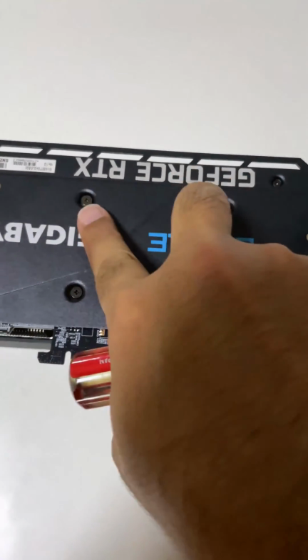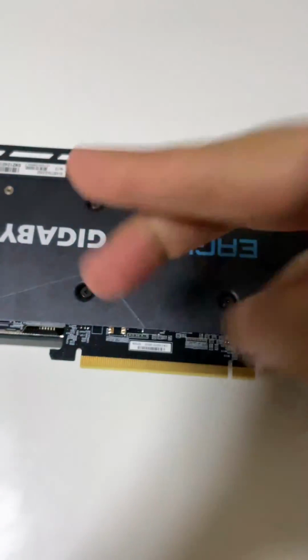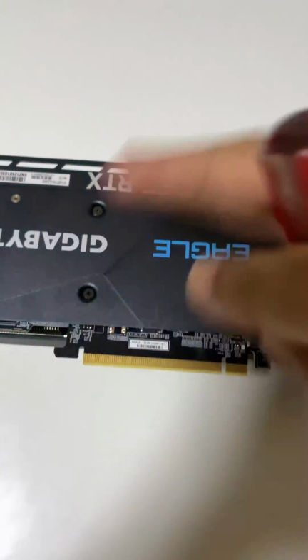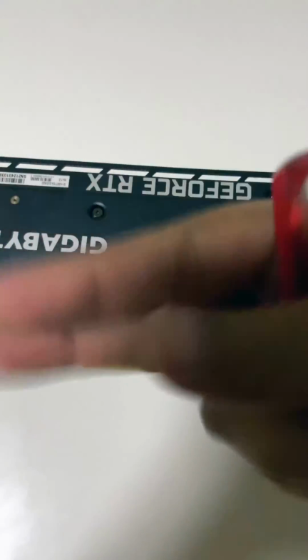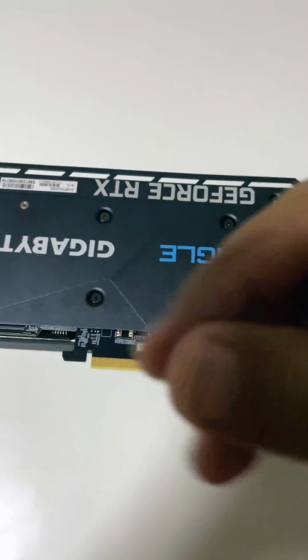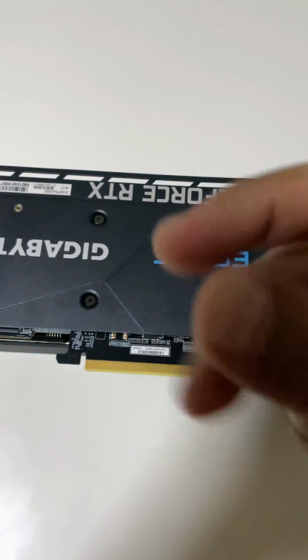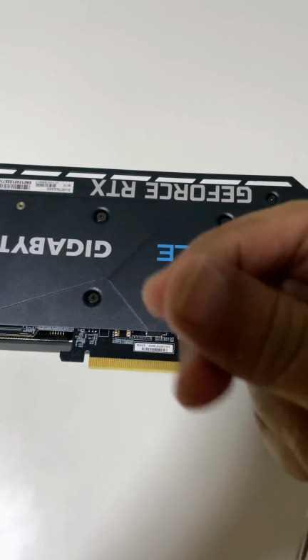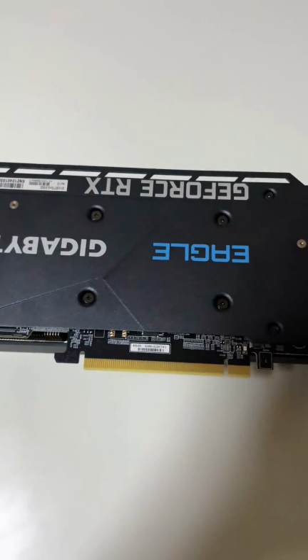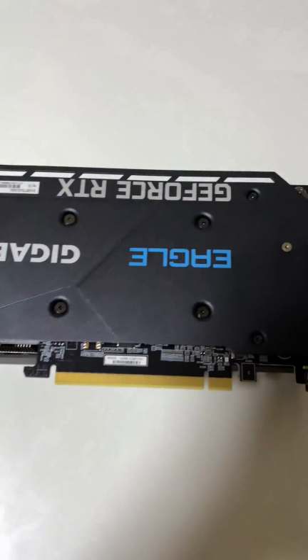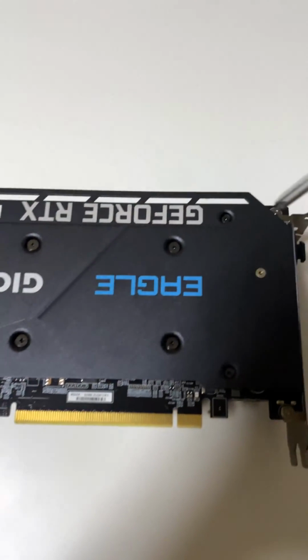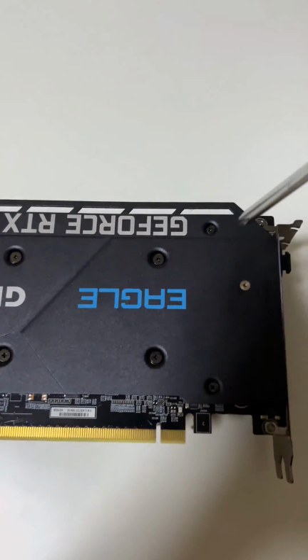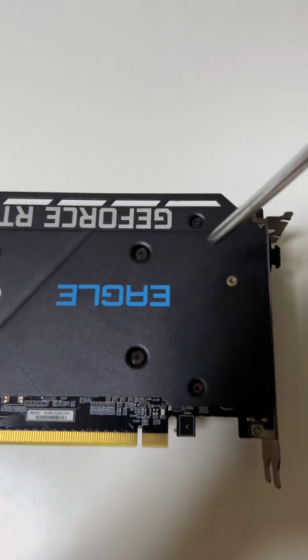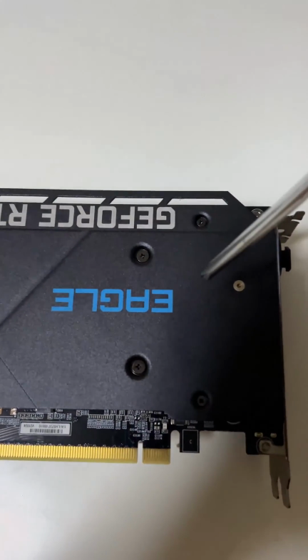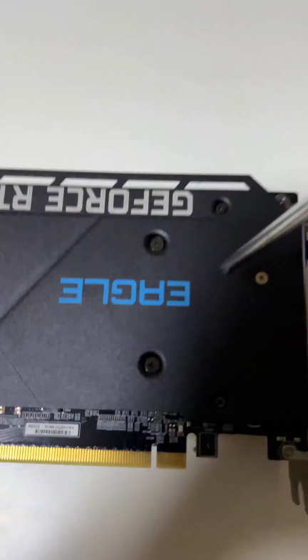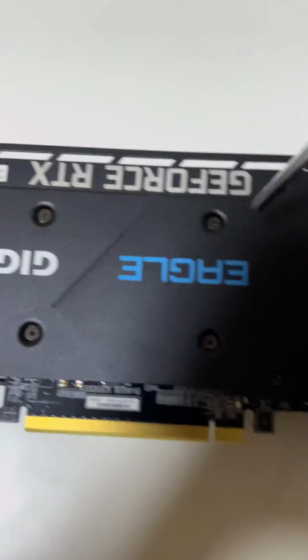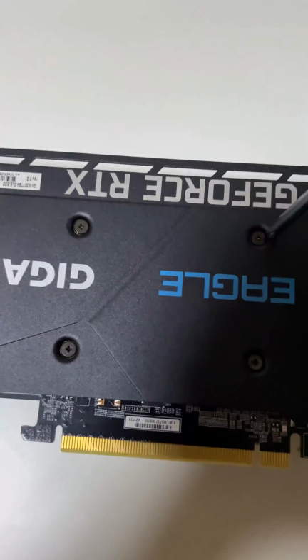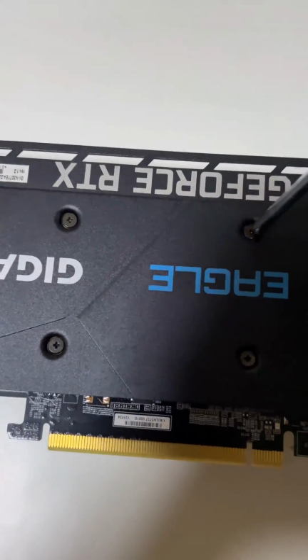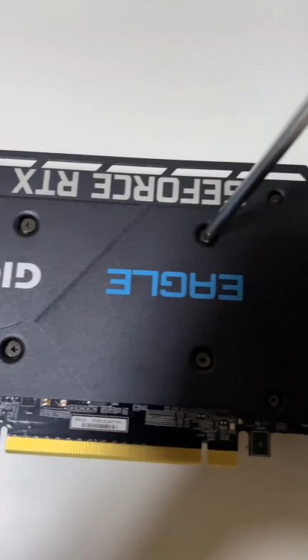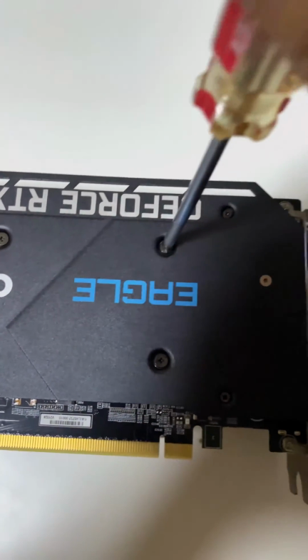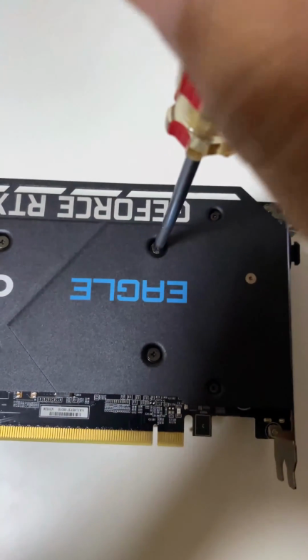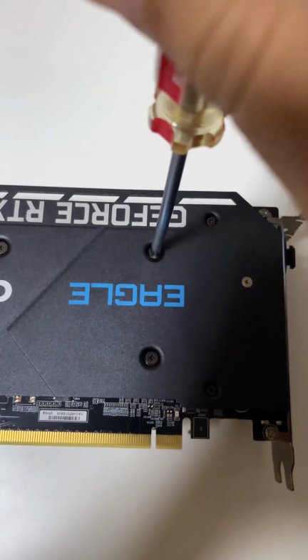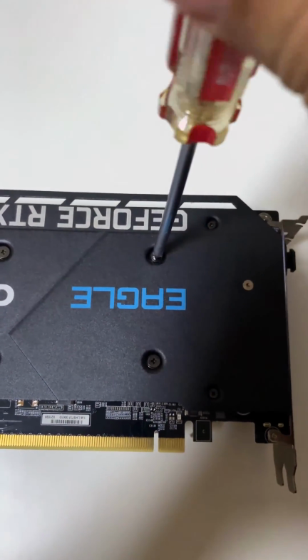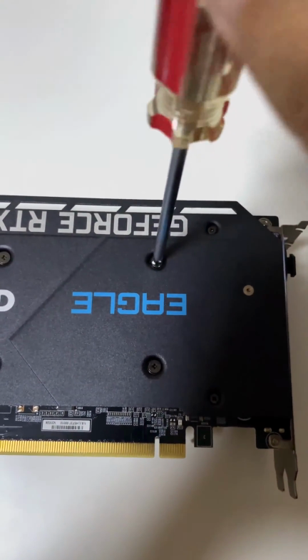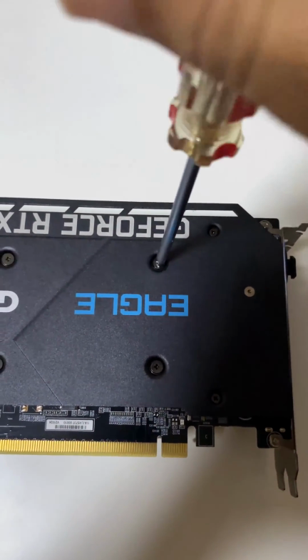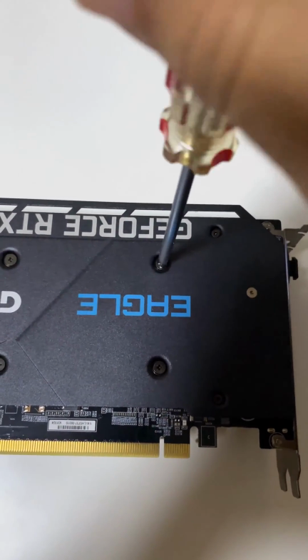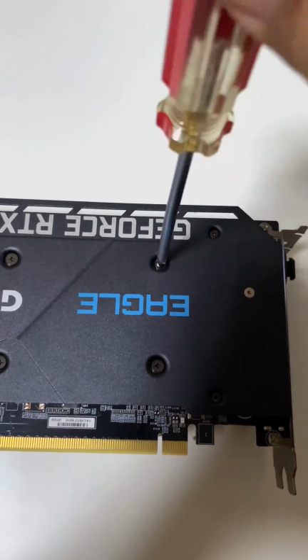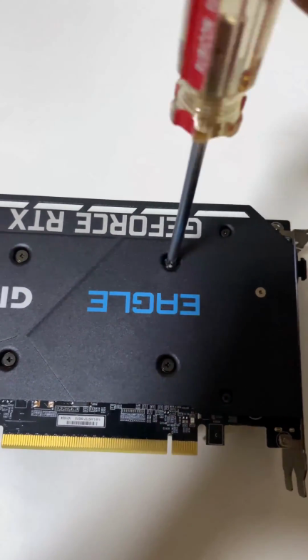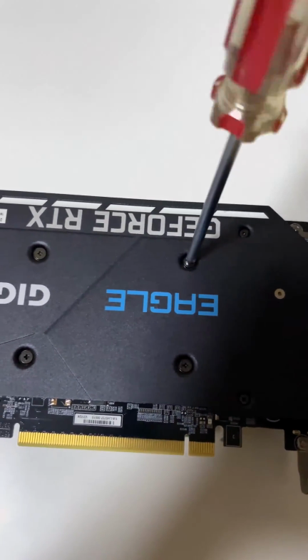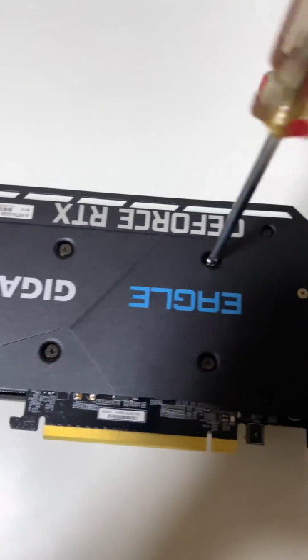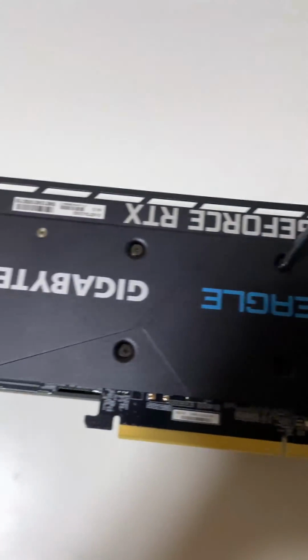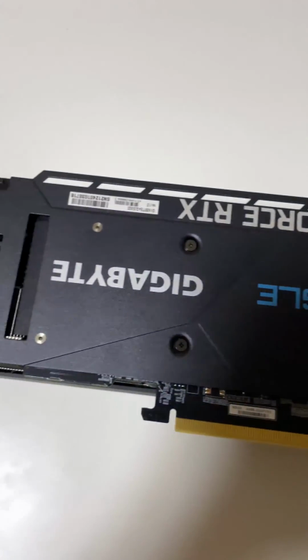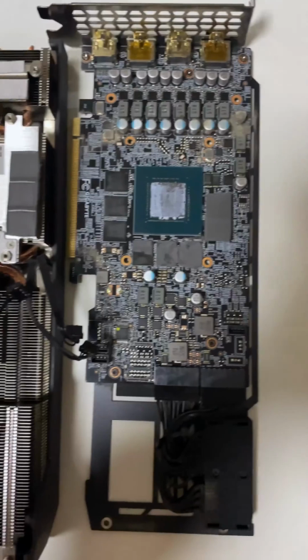Damn it's hot! There are a total of 8 screws on the back plate that need to be removed to open up the heat sink.